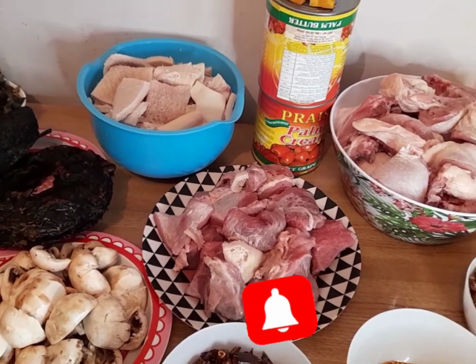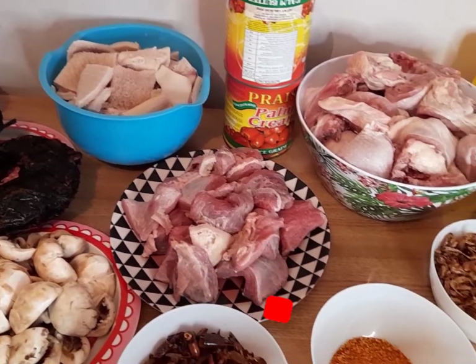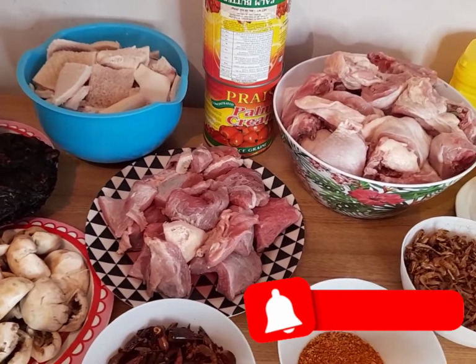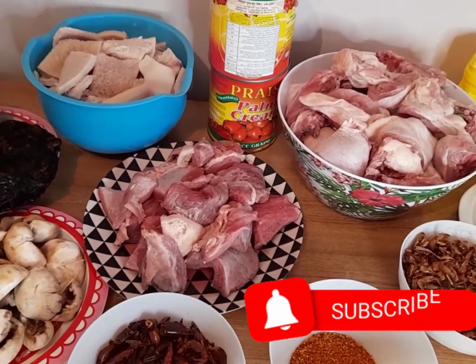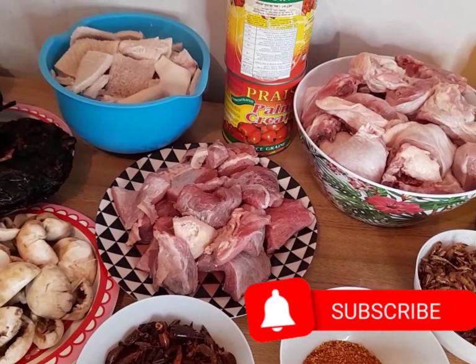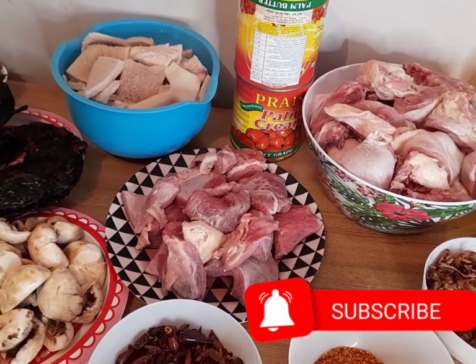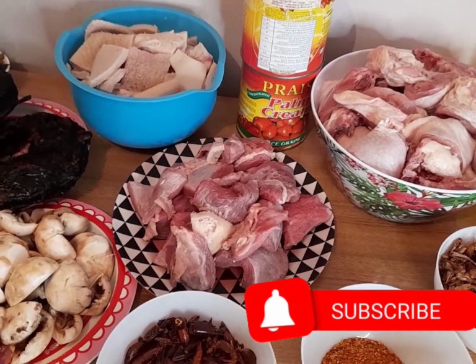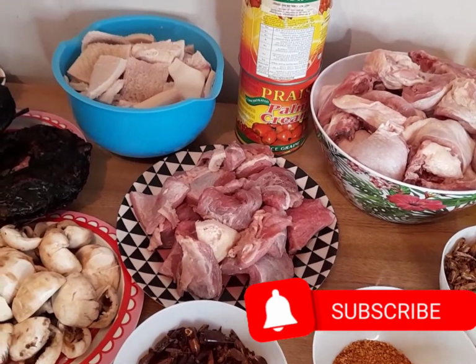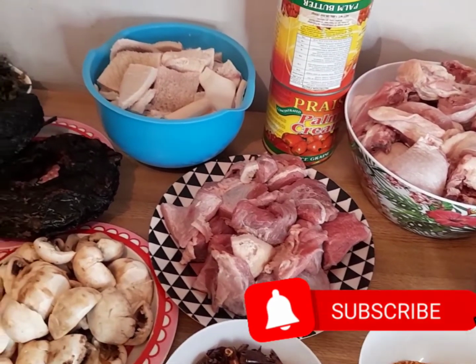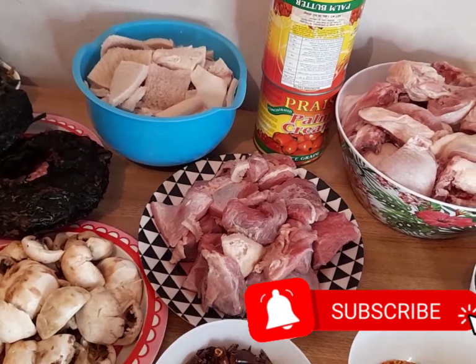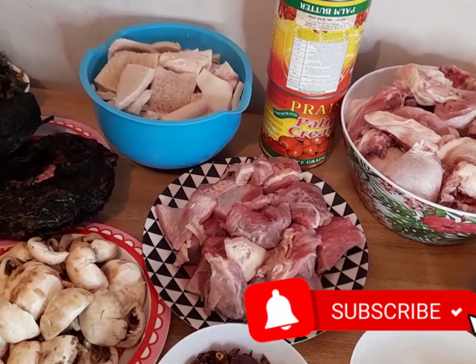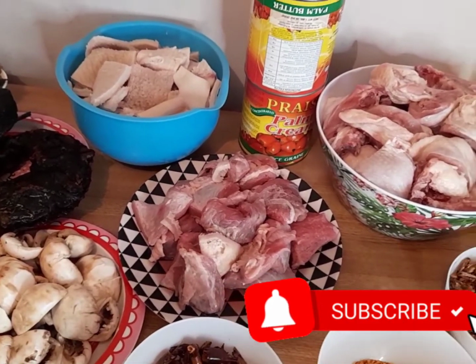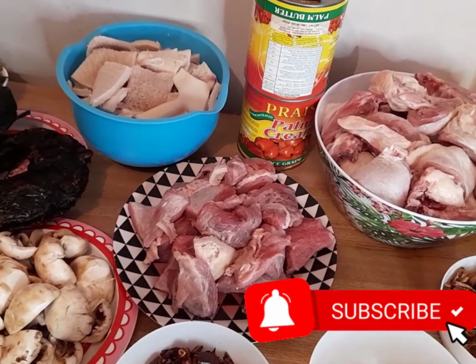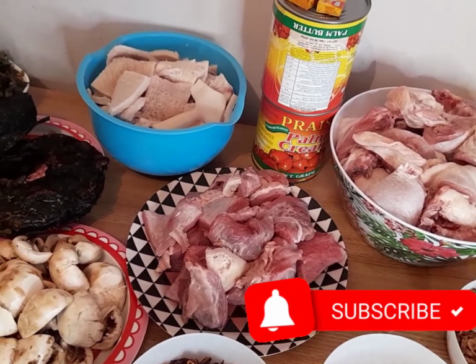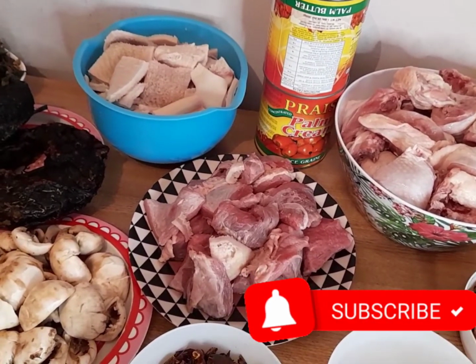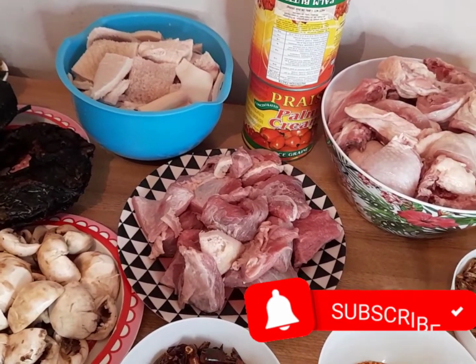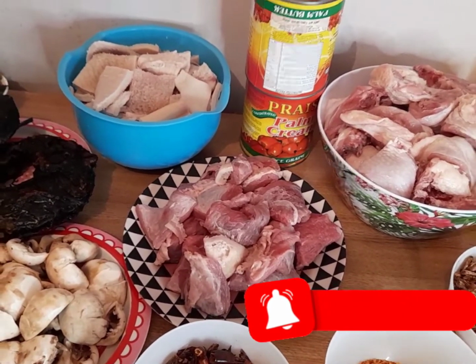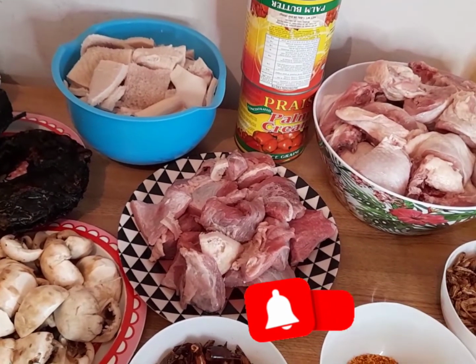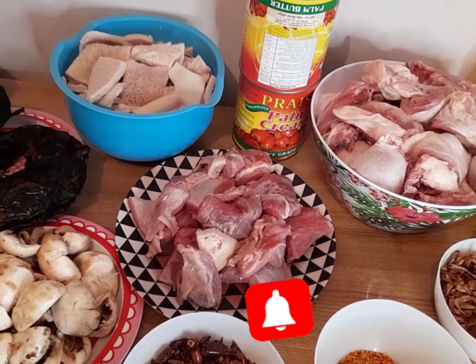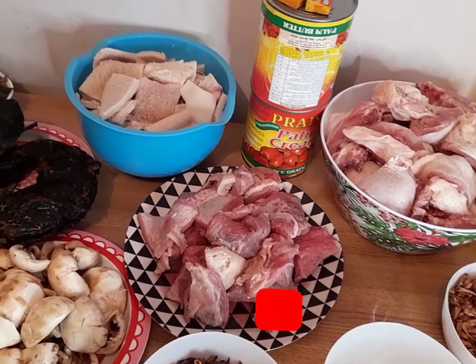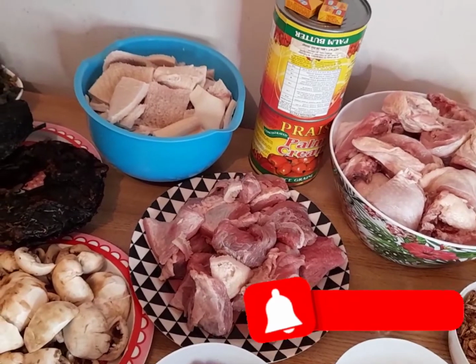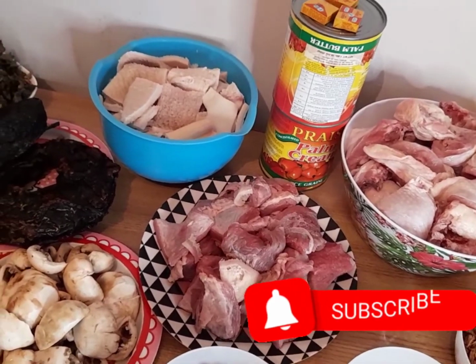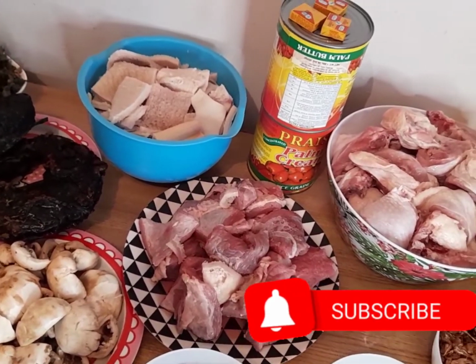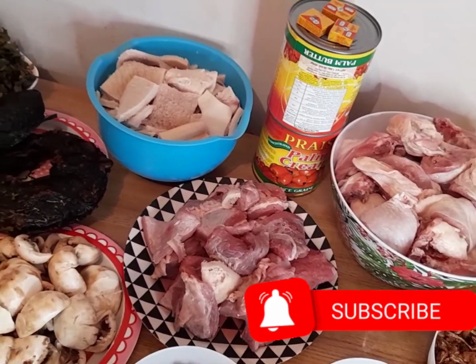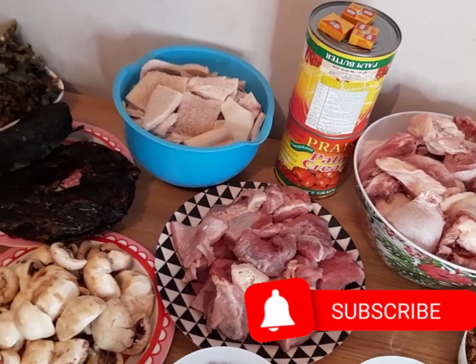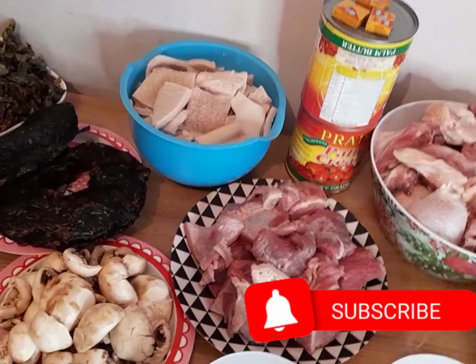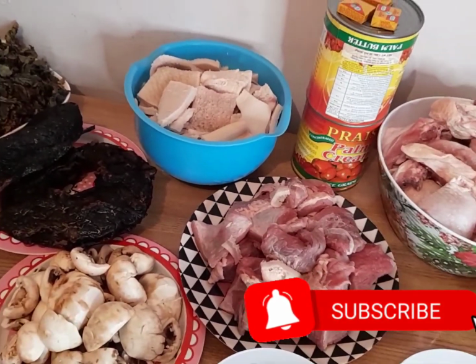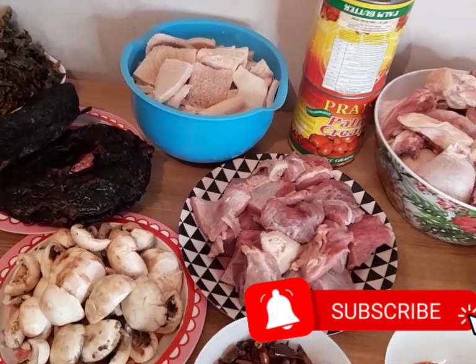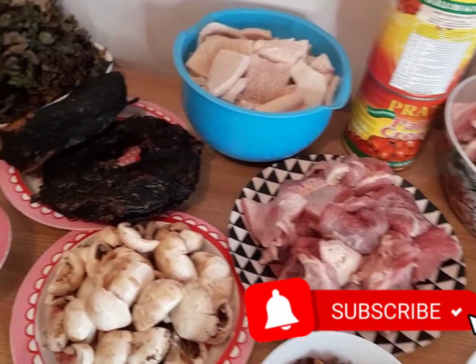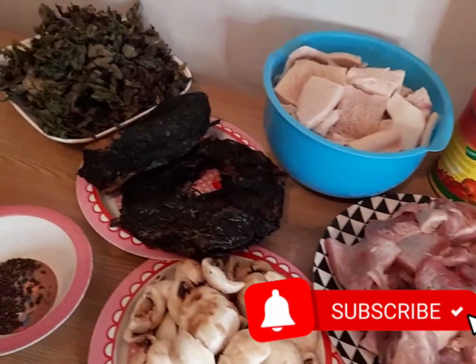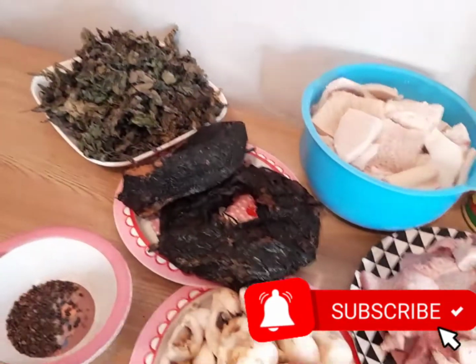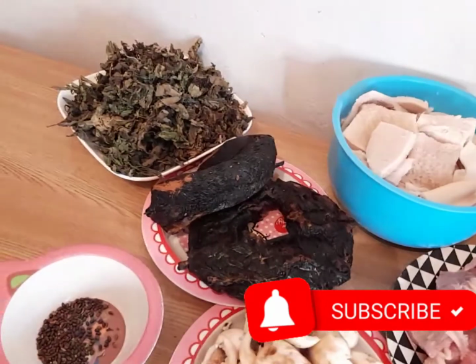Look at the ingredients we are going to use. We have chicken, crayfish and jumbo crayfish, pepper, fresh ishaki, mushroom, and river fish.